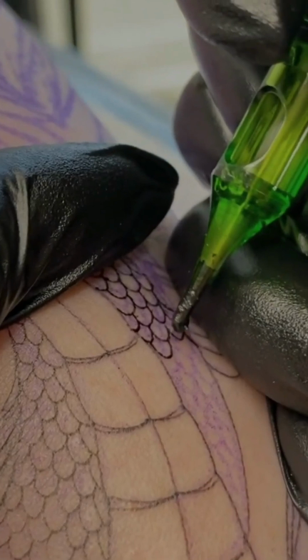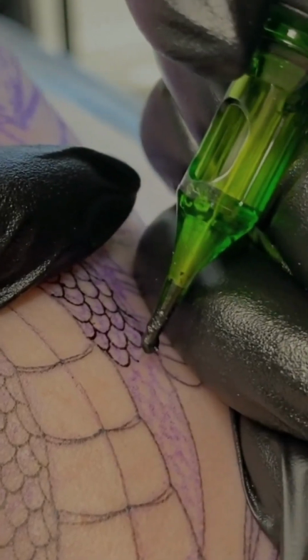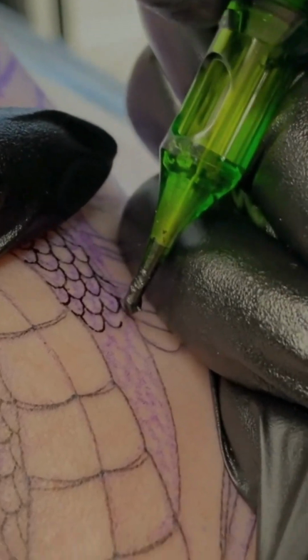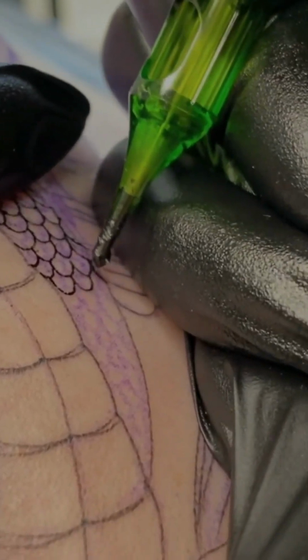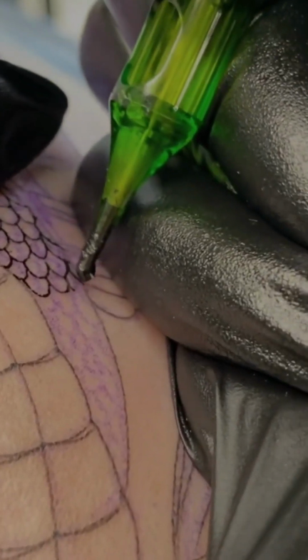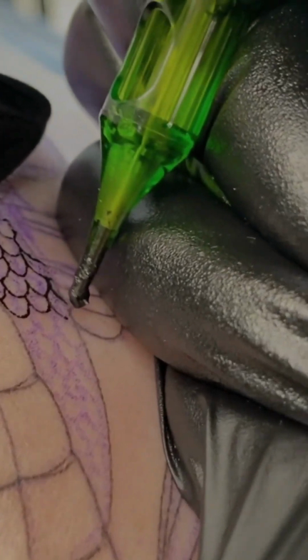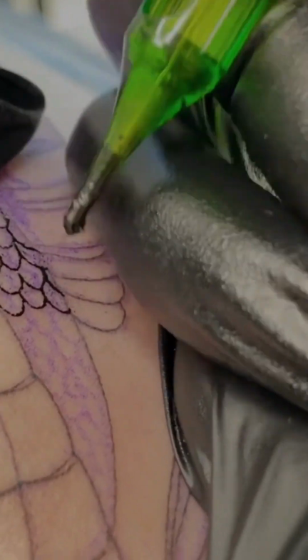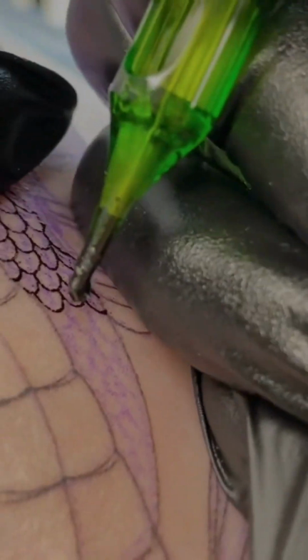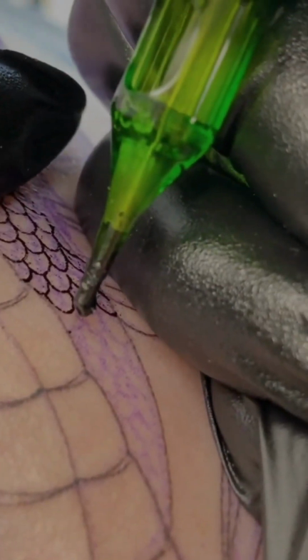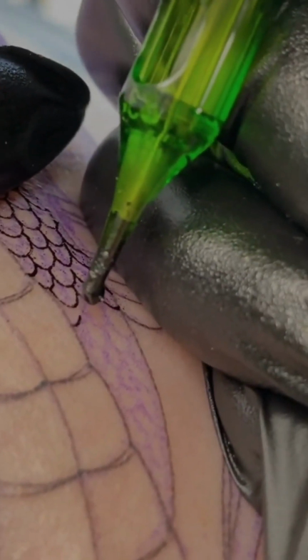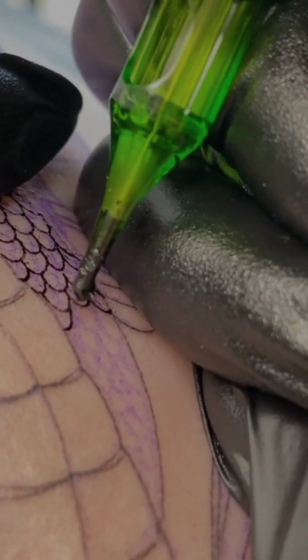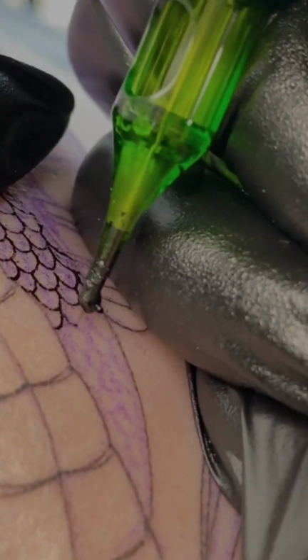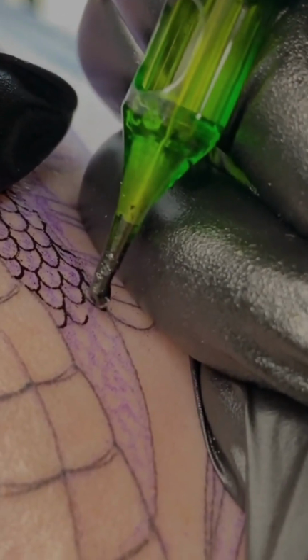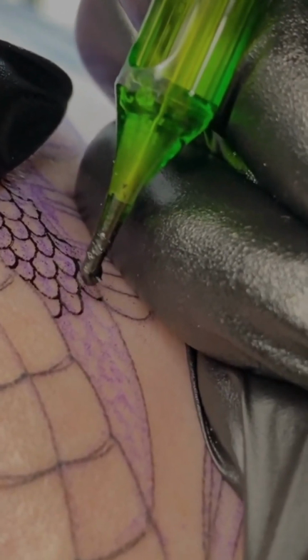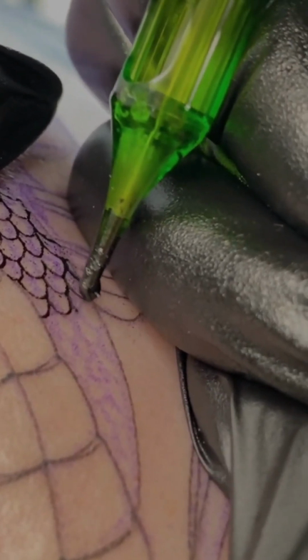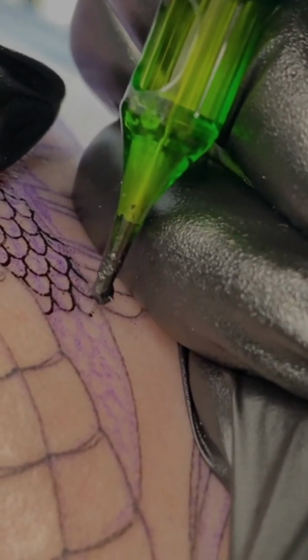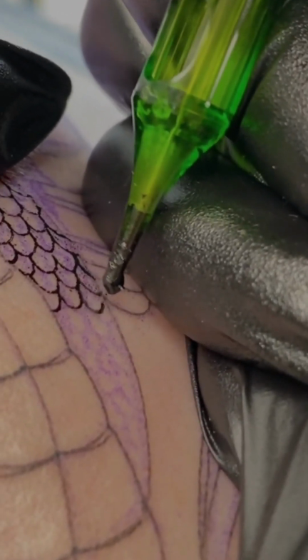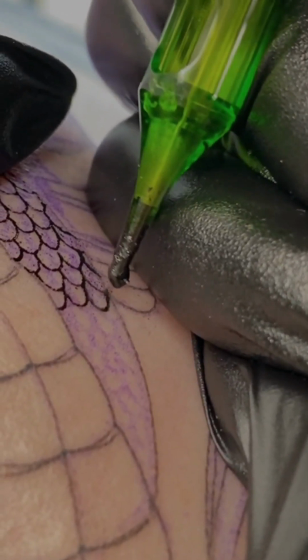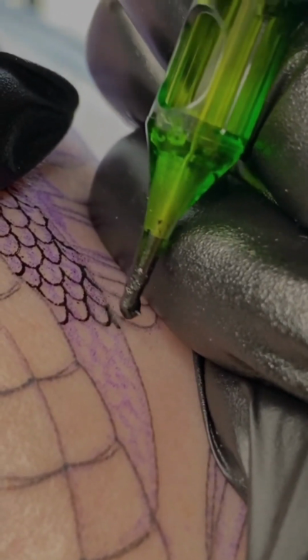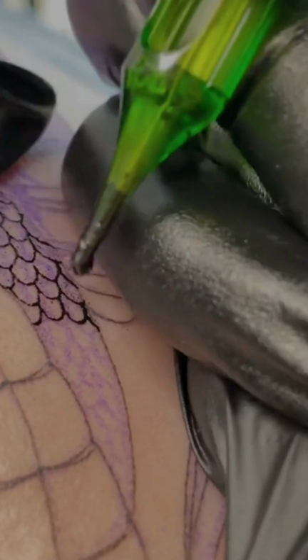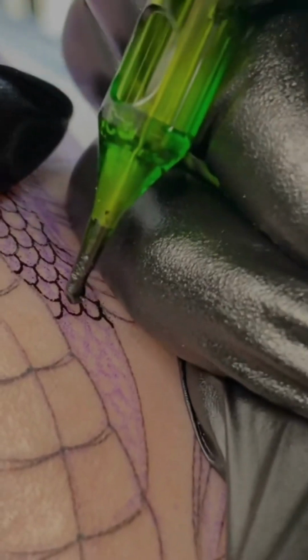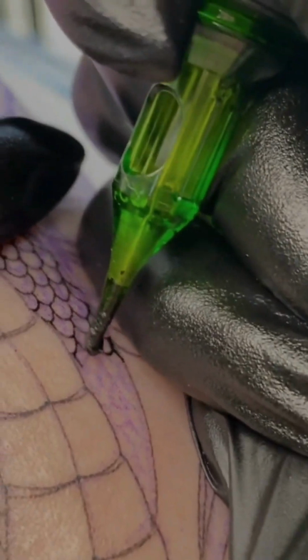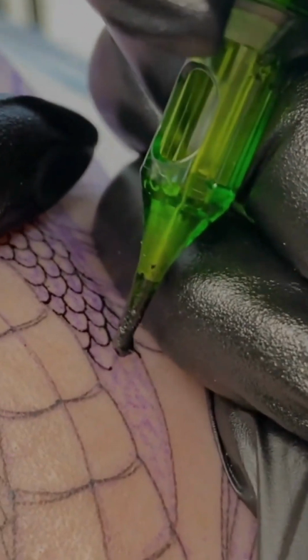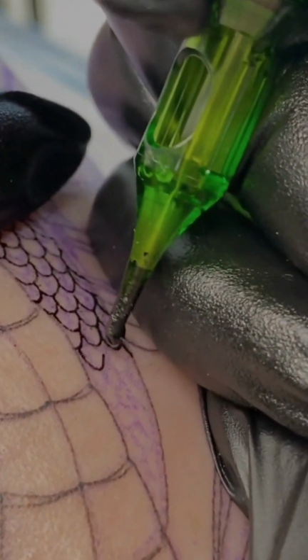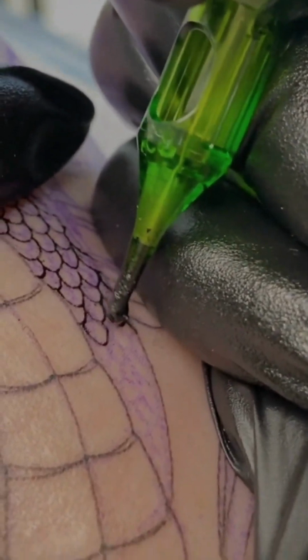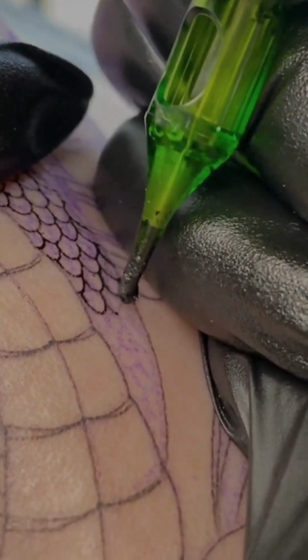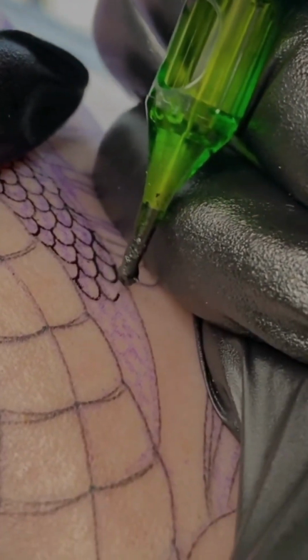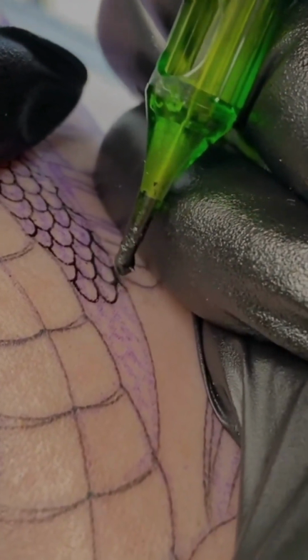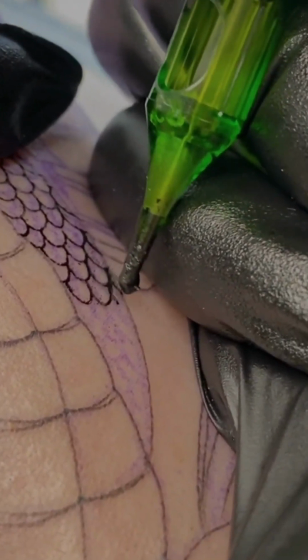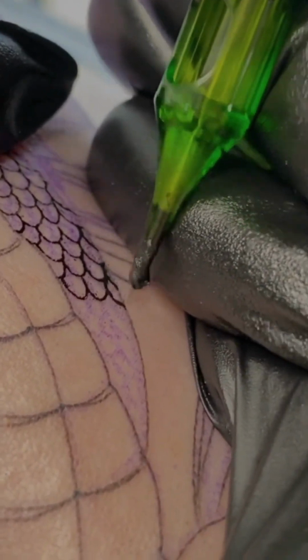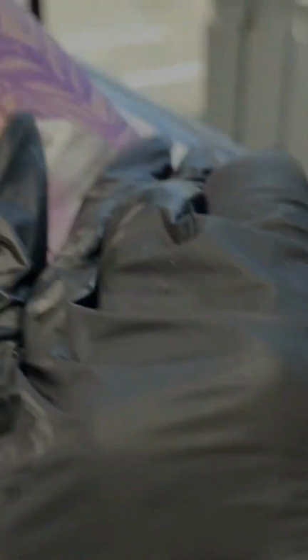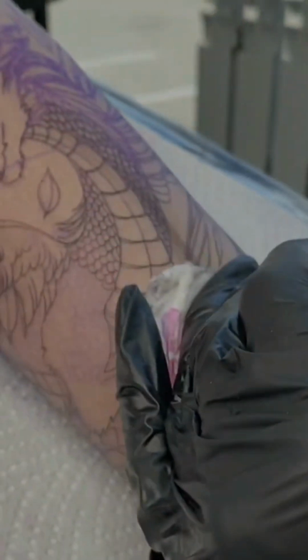And here's the kicker: this microscopic battle never ends. Throughout your entire life, even right now as you're watching this, your immune system keeps sending new waves of macrophages to attack these ink molecules.